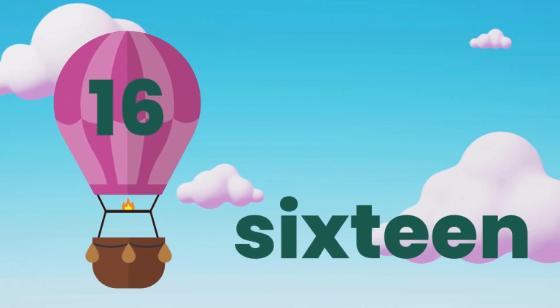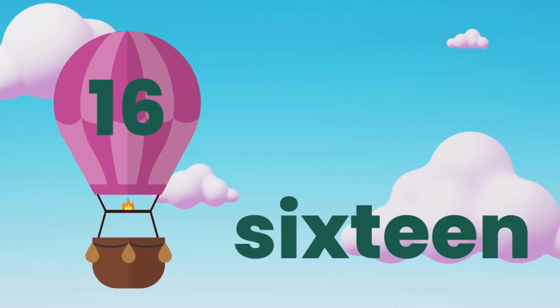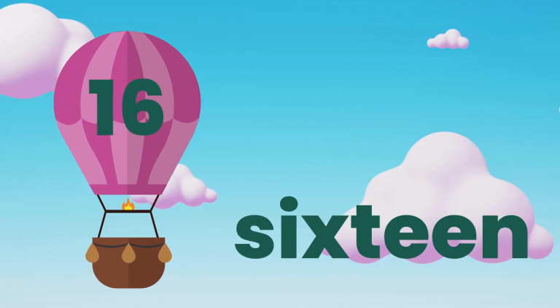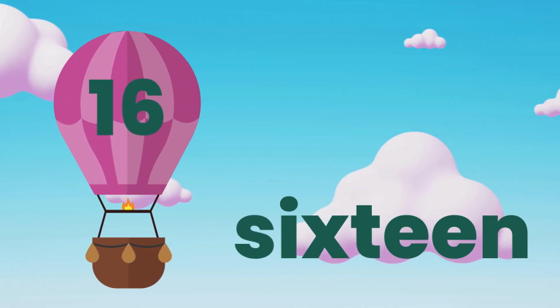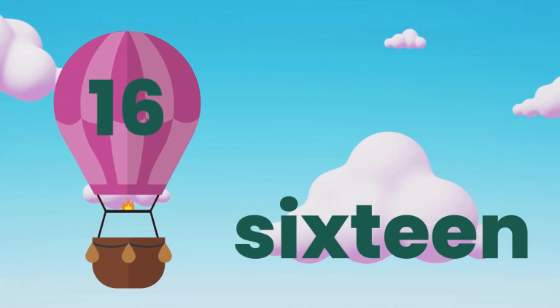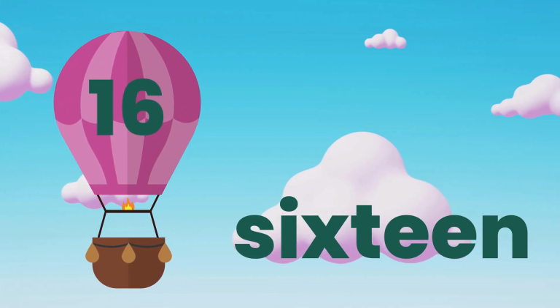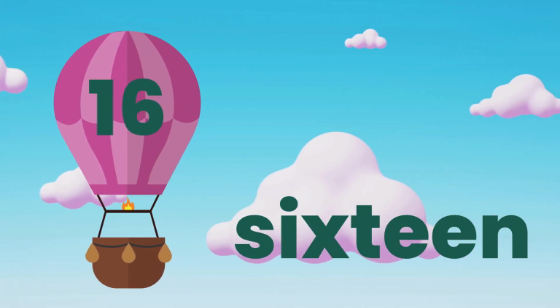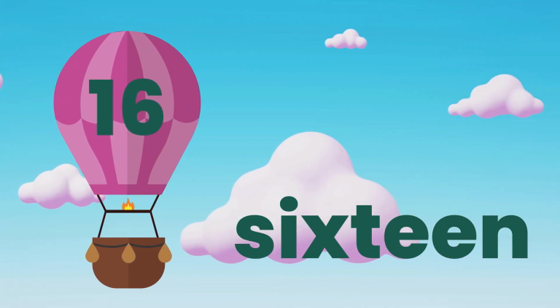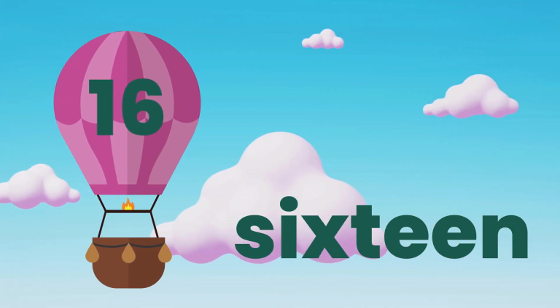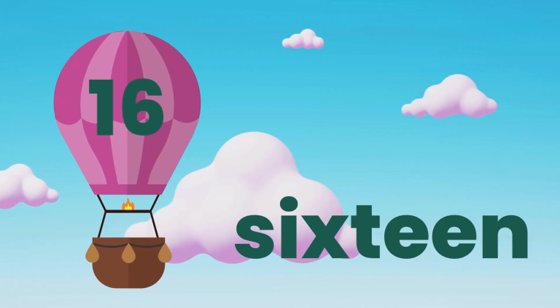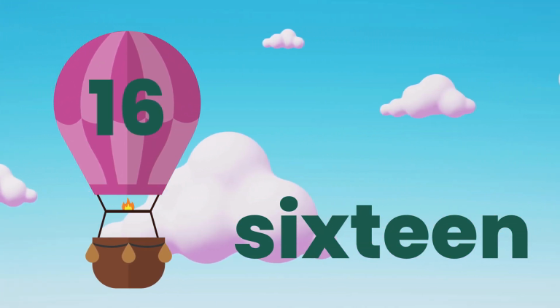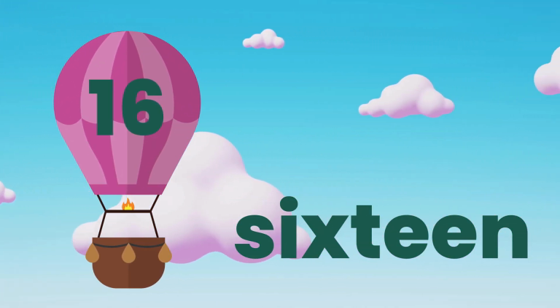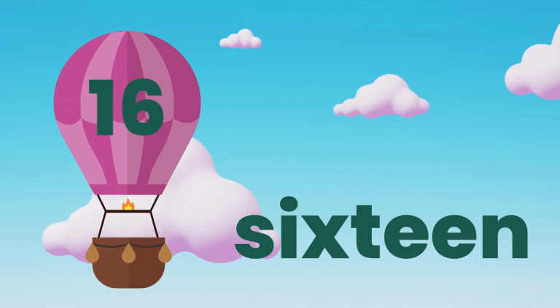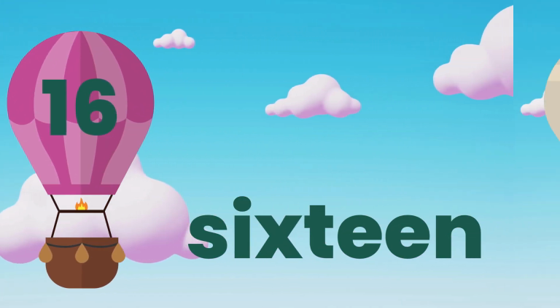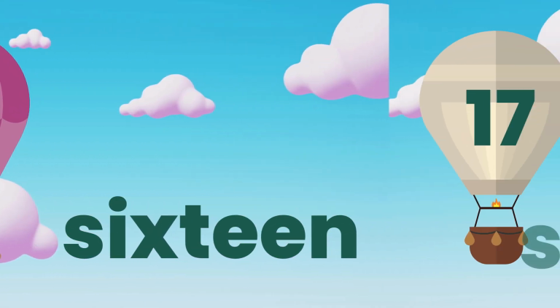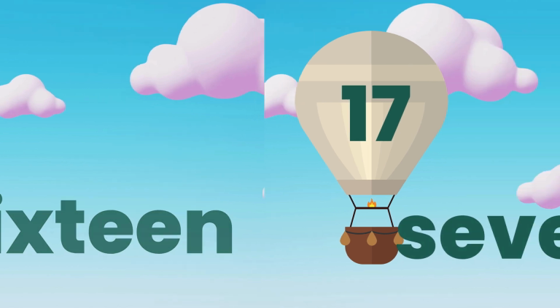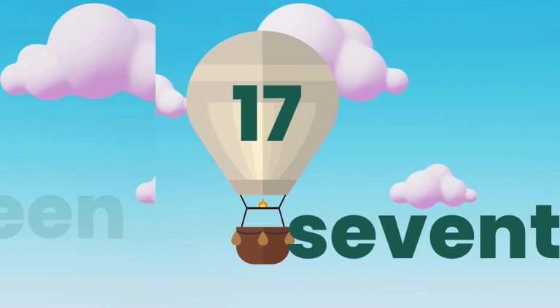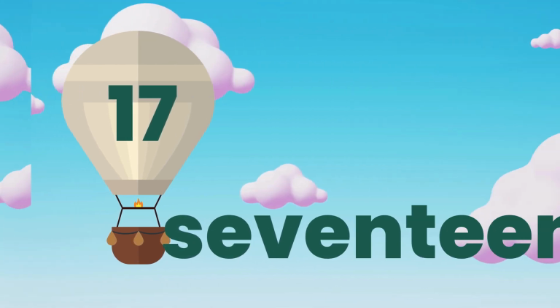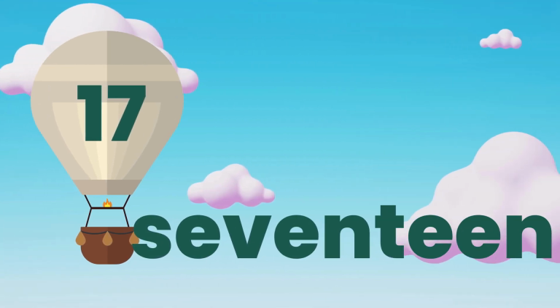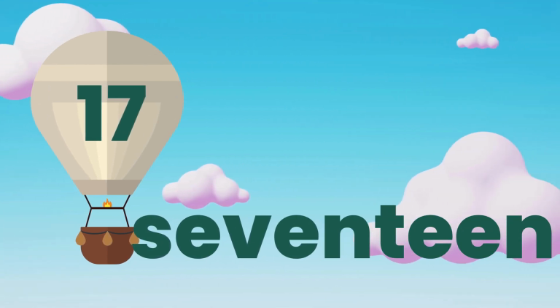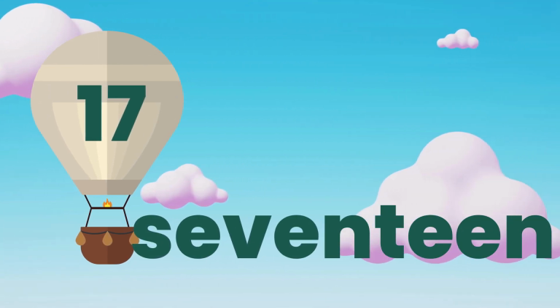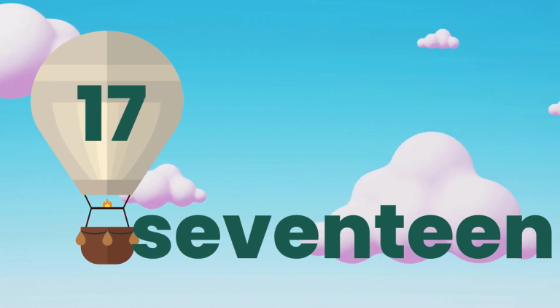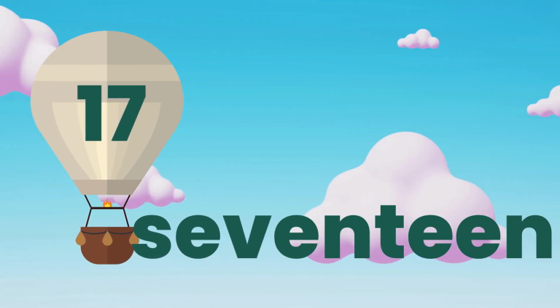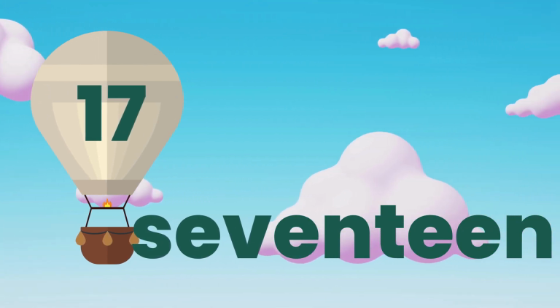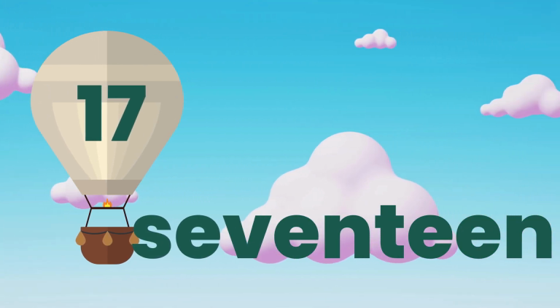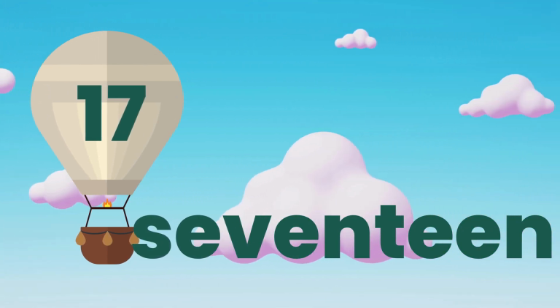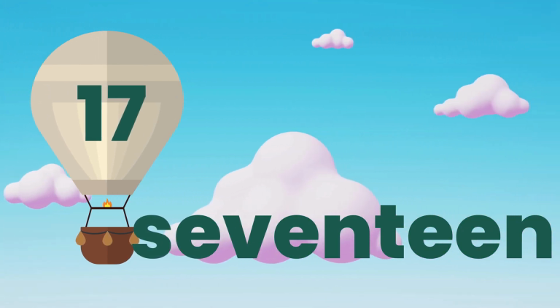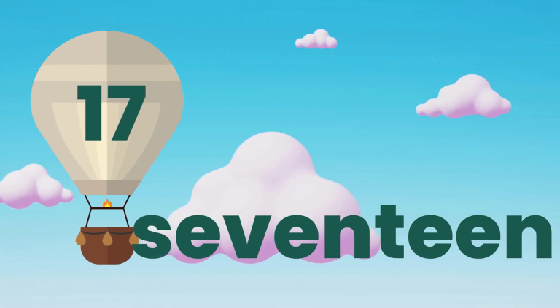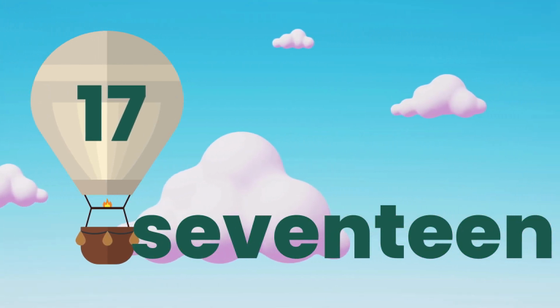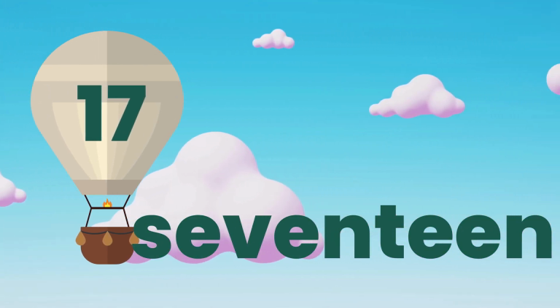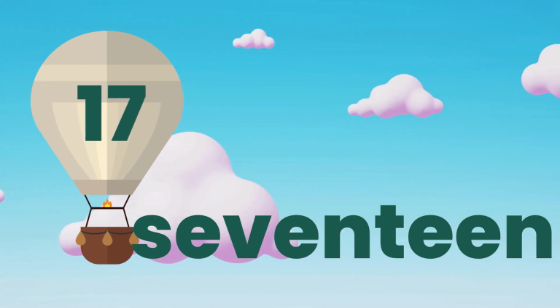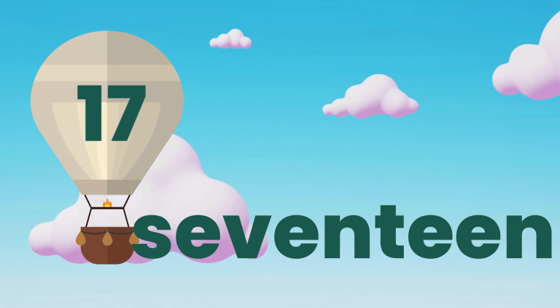16. S.I.X.T.E.E.N. 16. 17. S.E.V.E.N.T.E.E.N. 17.